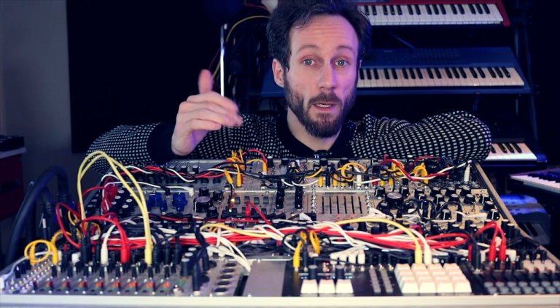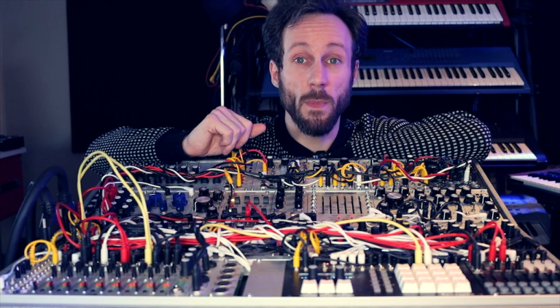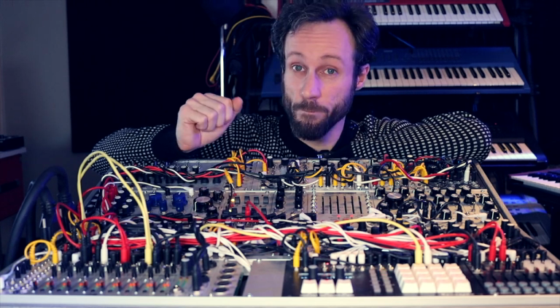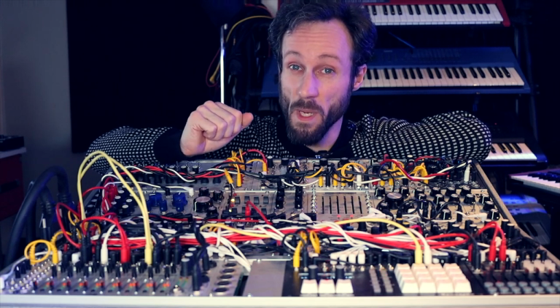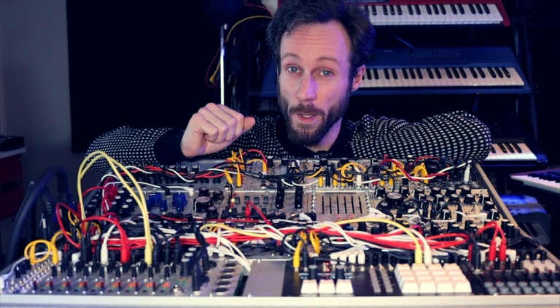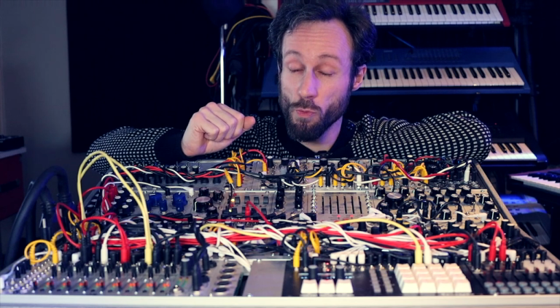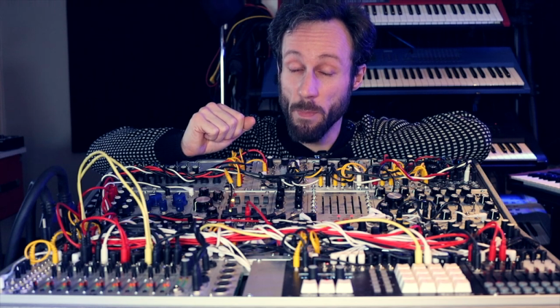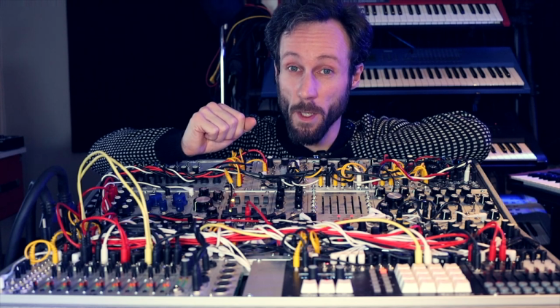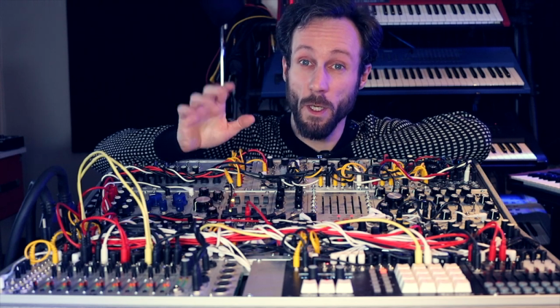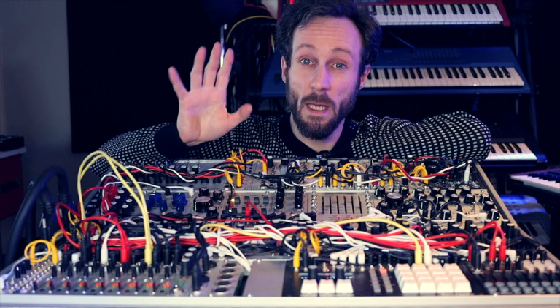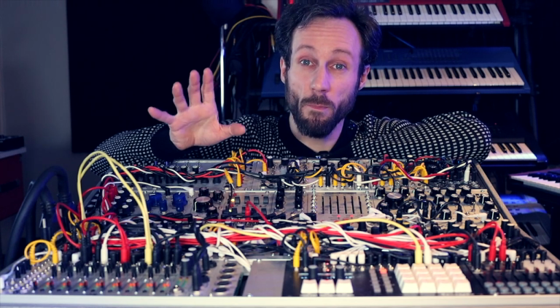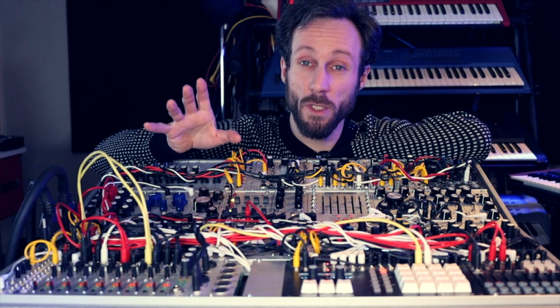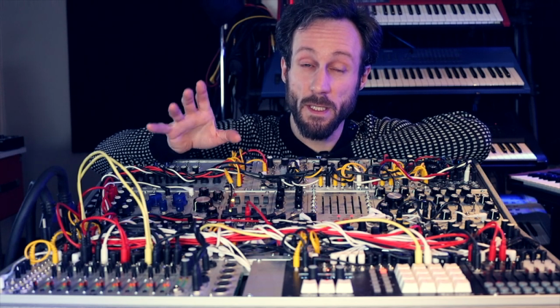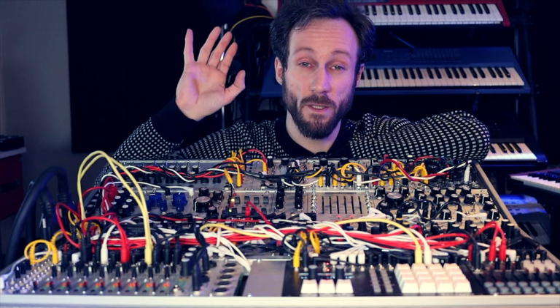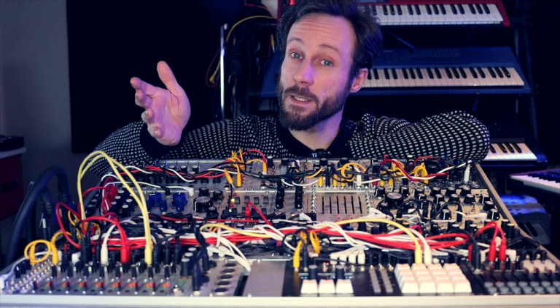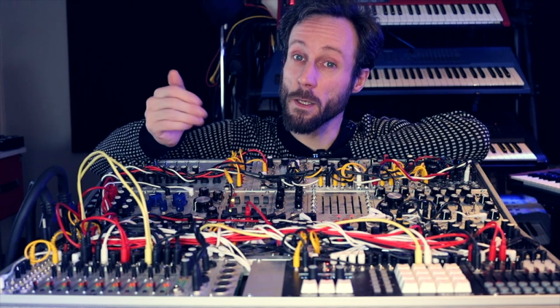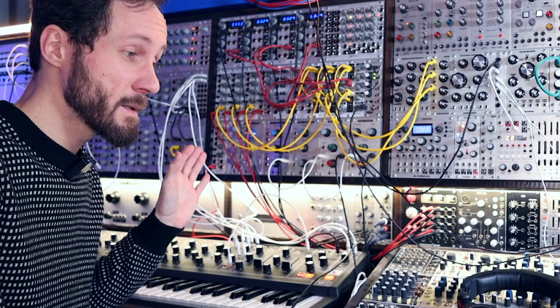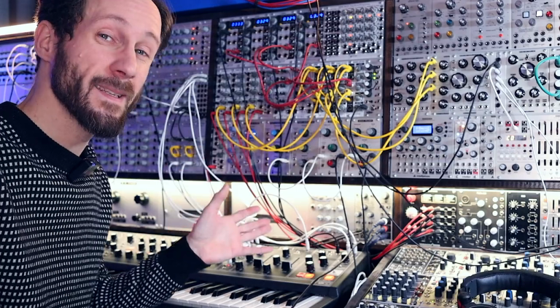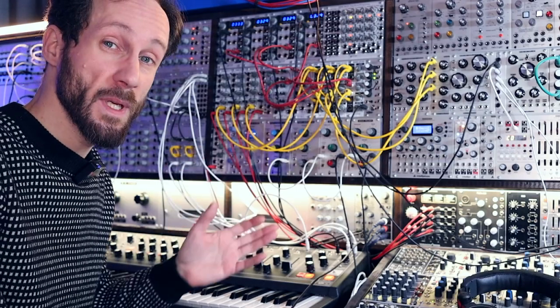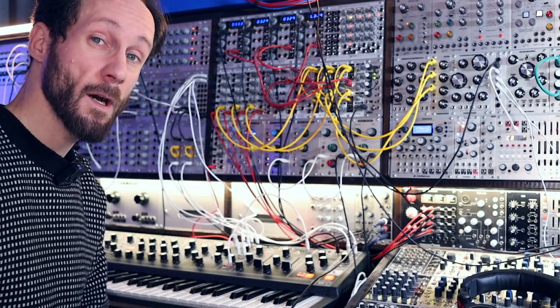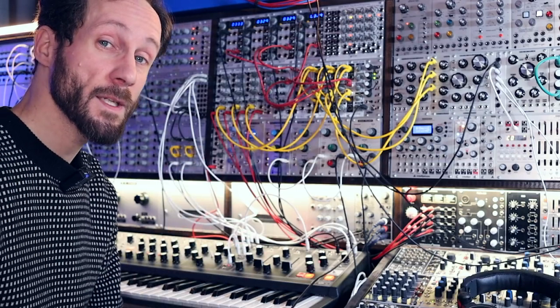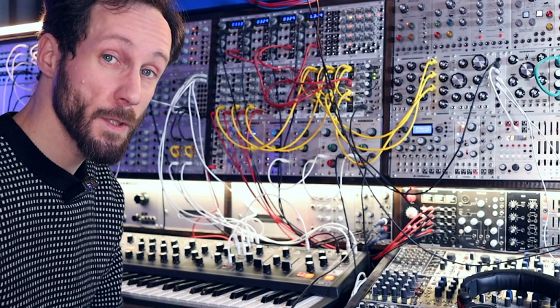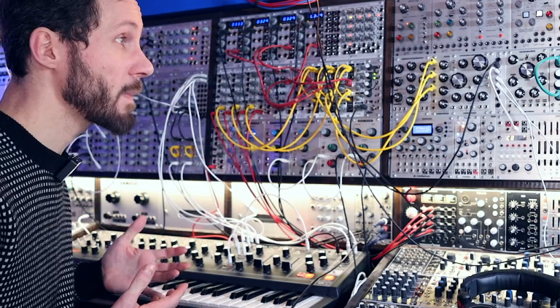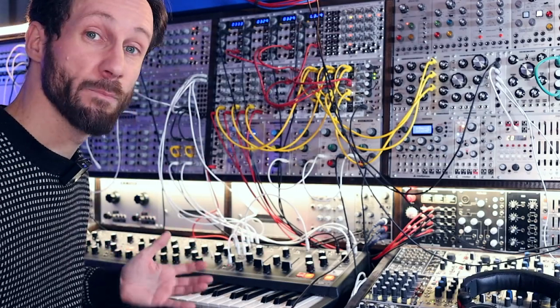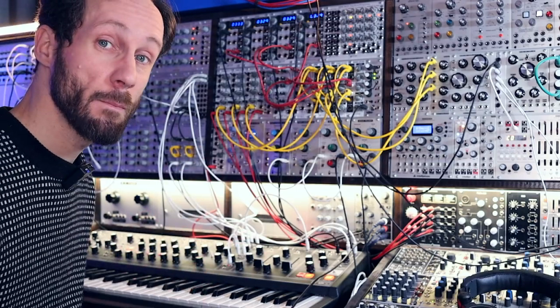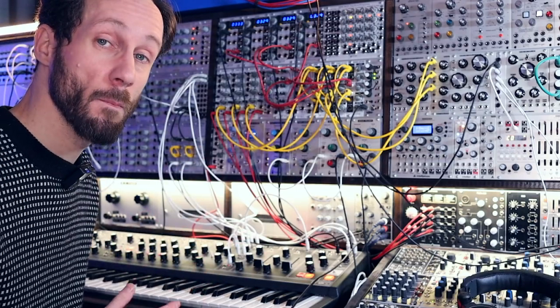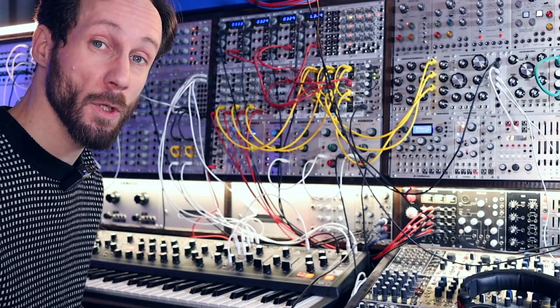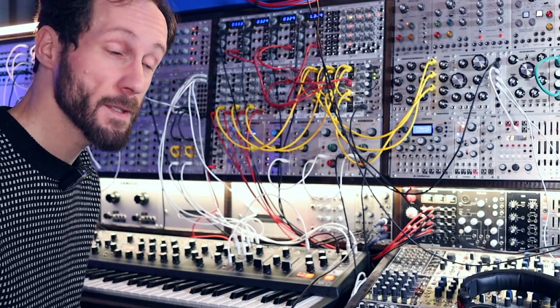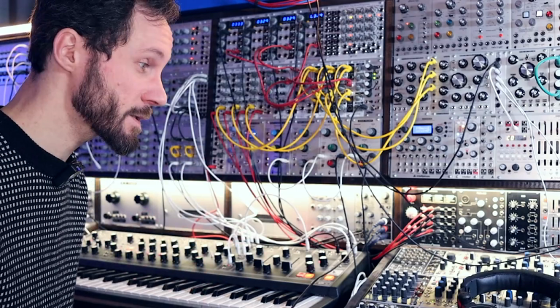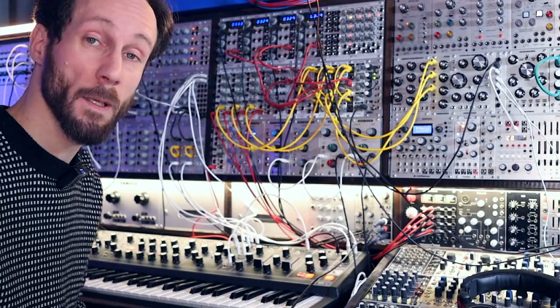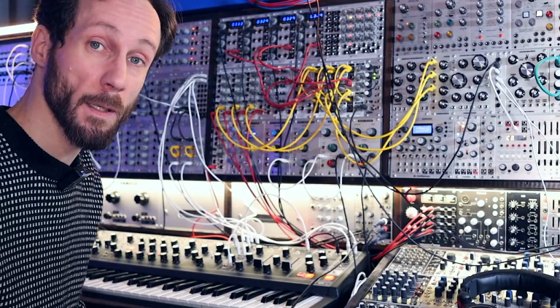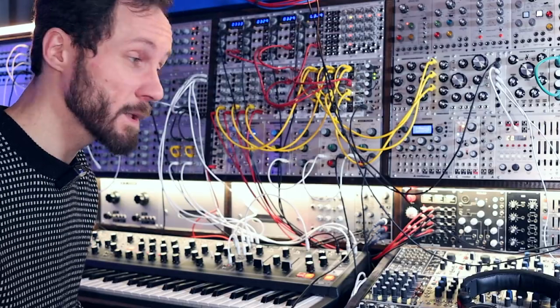And yeah — give me a like. The big one. The really big one. The behemoth modular synthesizer. Let's take a look. The centerpiece of my studio — my behemoth modular synthesizer, like I call it.